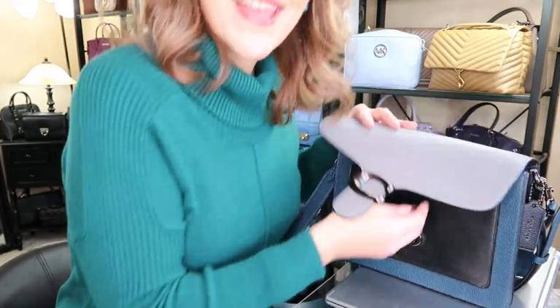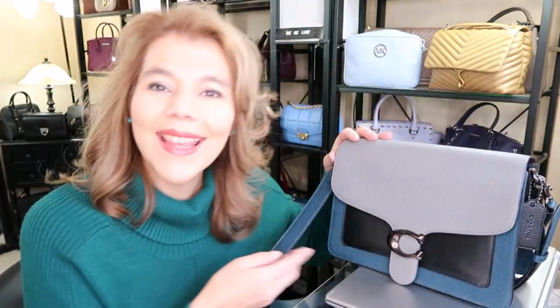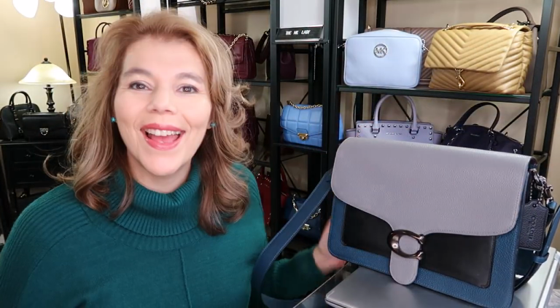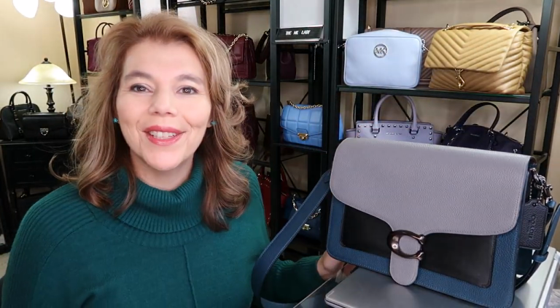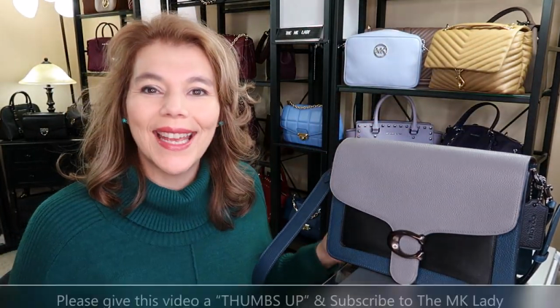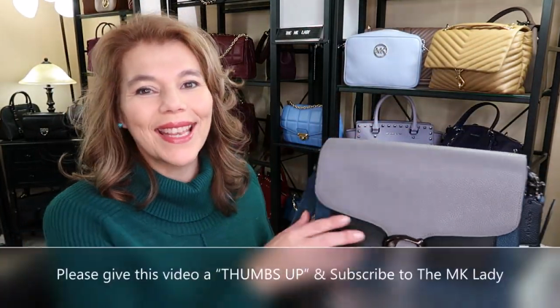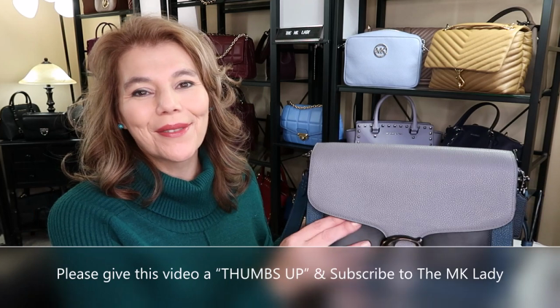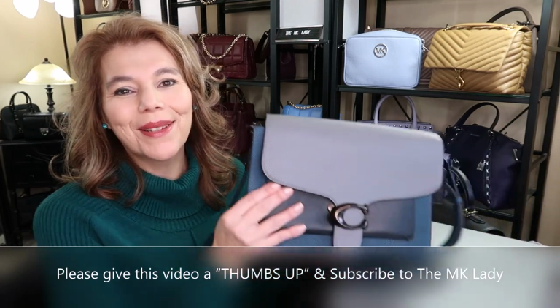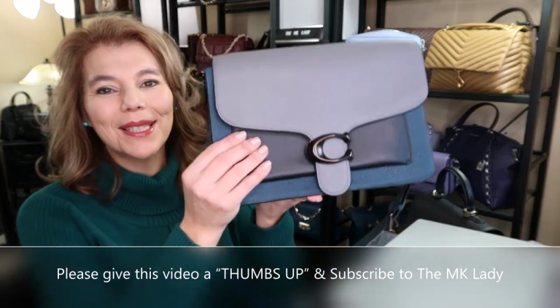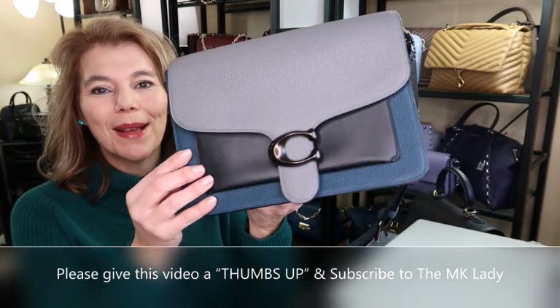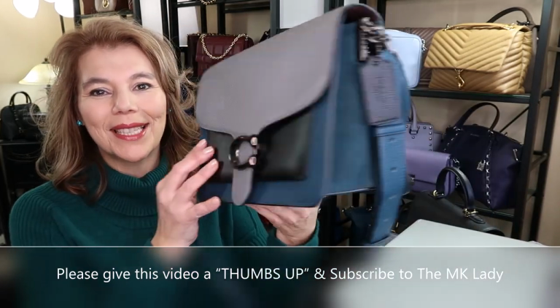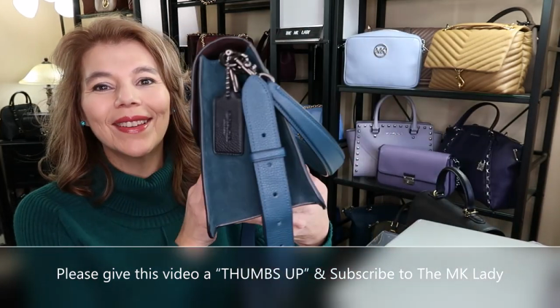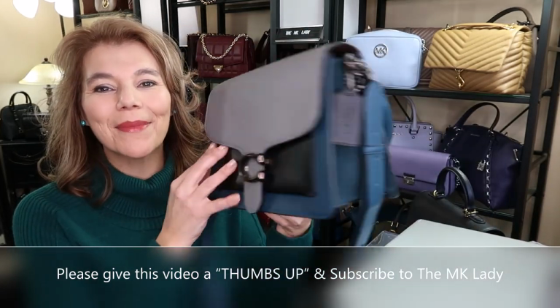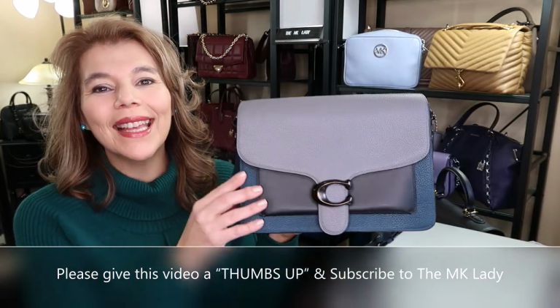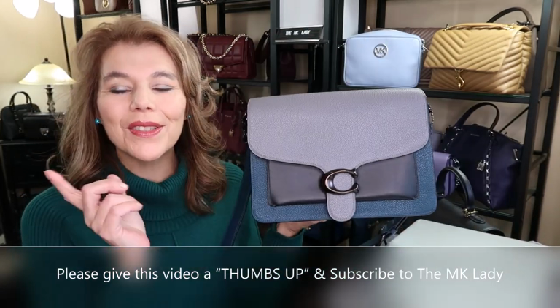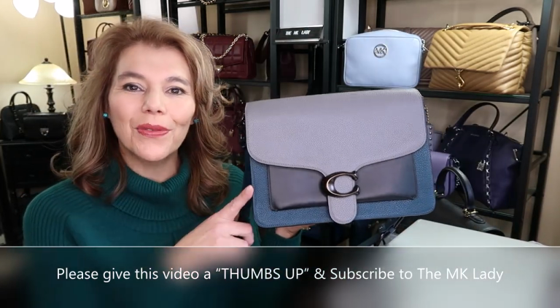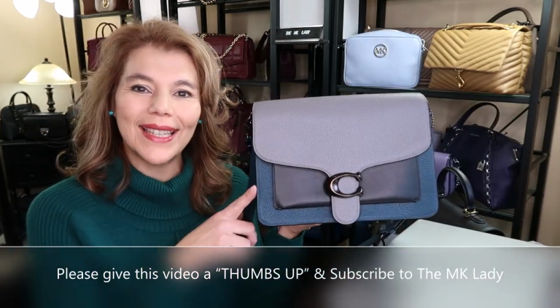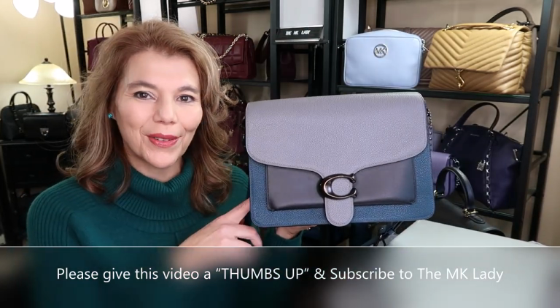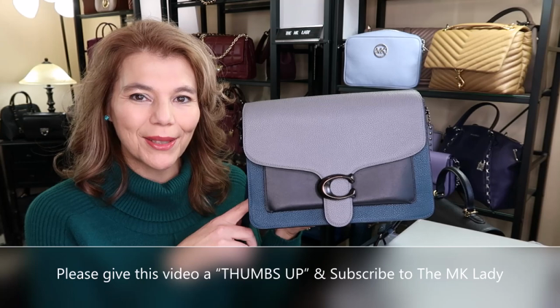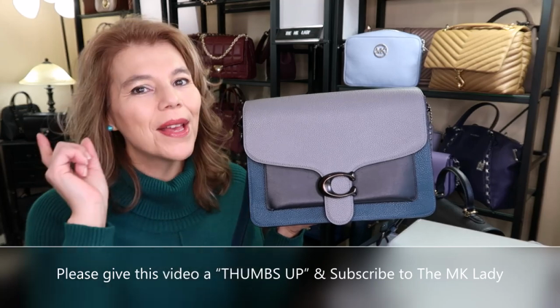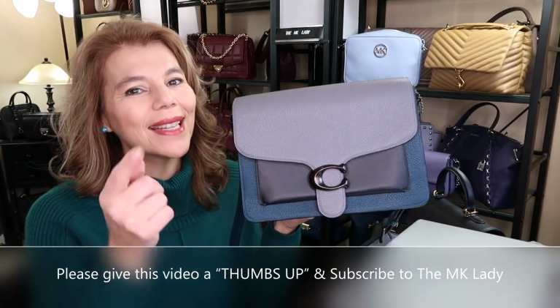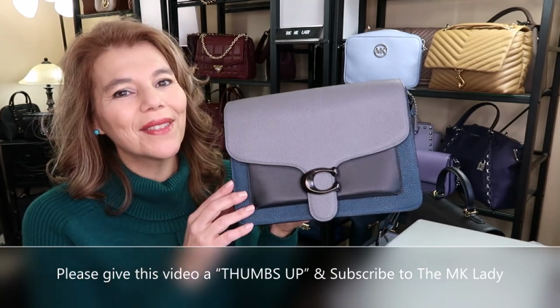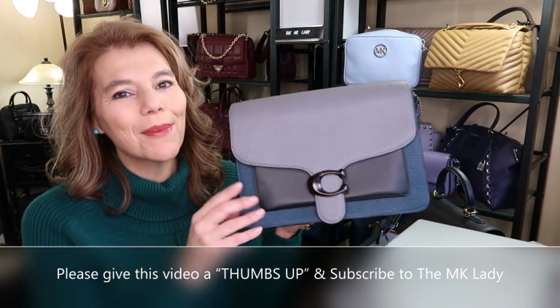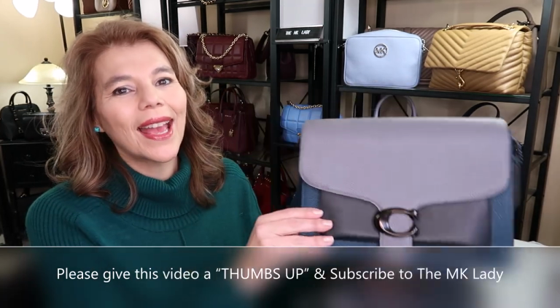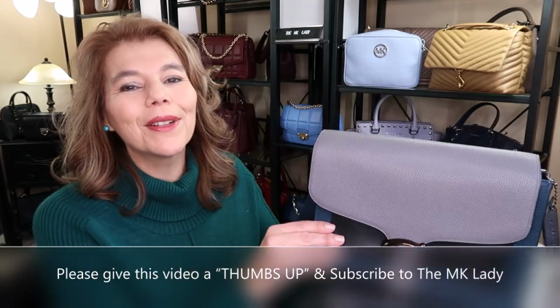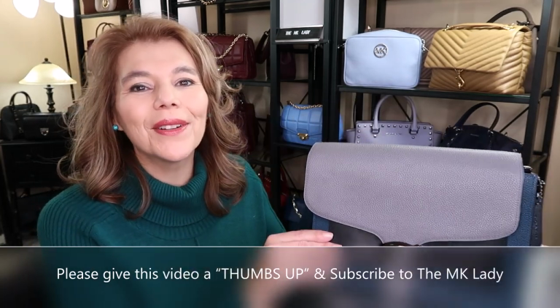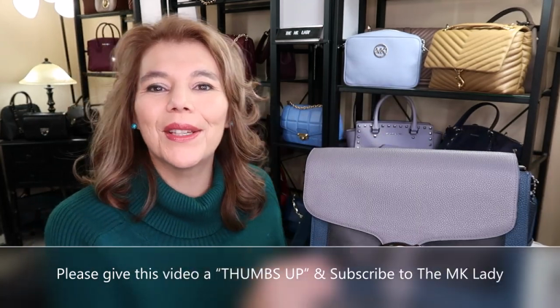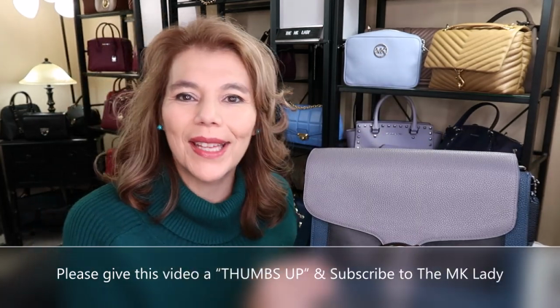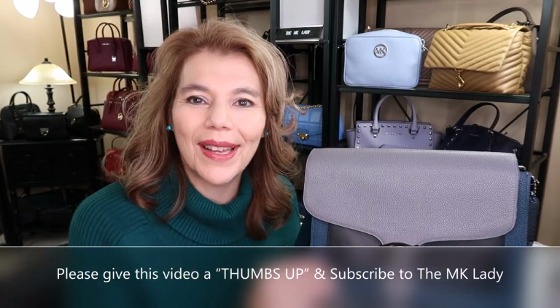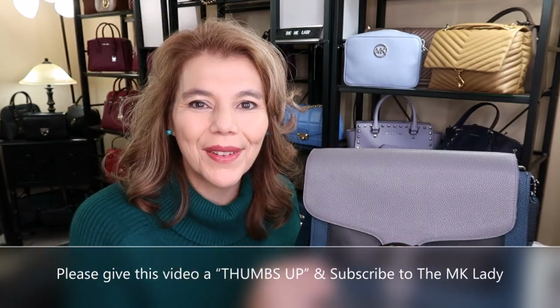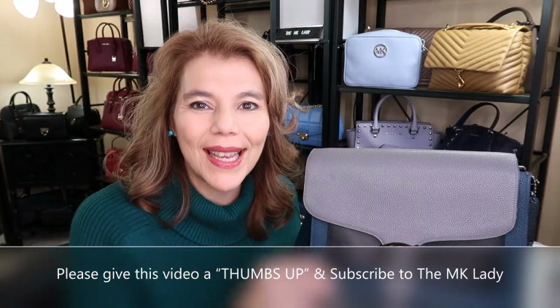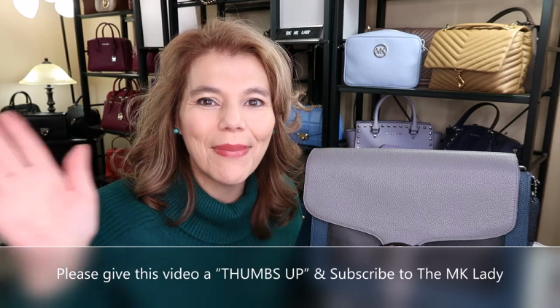That's all I have for you today. Thank you for watching. Please subscribe to my channel, The MK Lady. Don't forget to hit the notification bell because every time I upload a video you will get notified. Have a great day. Bye!